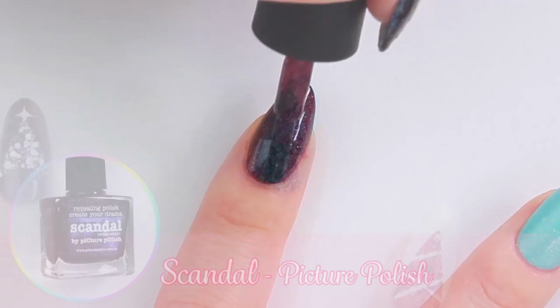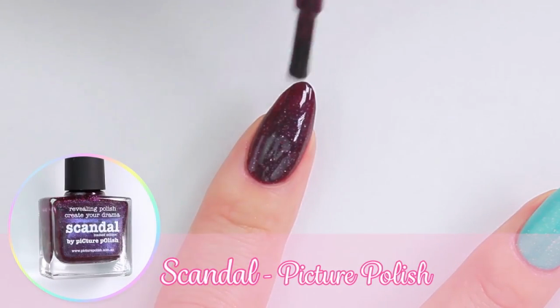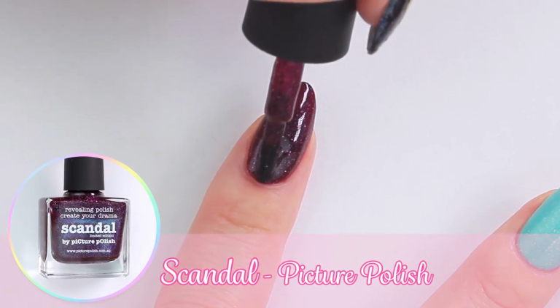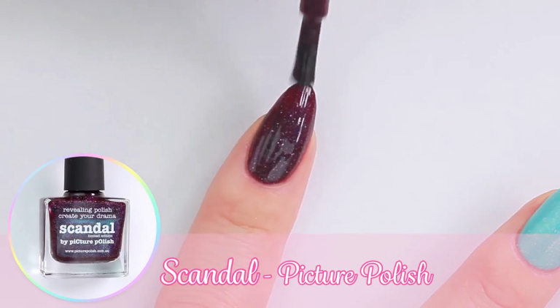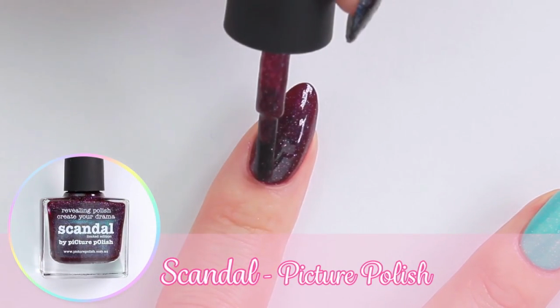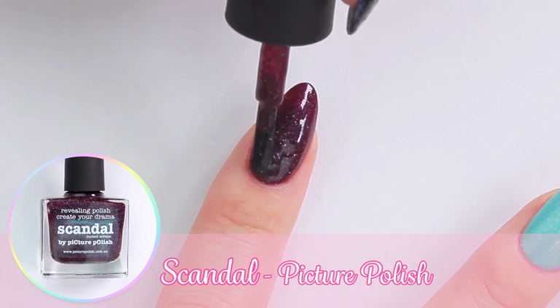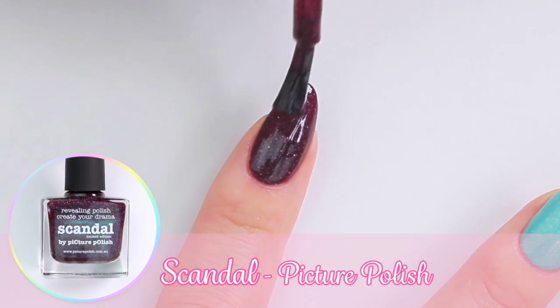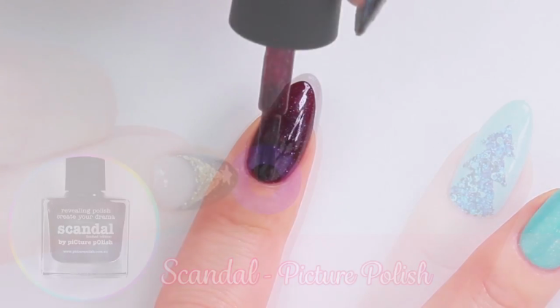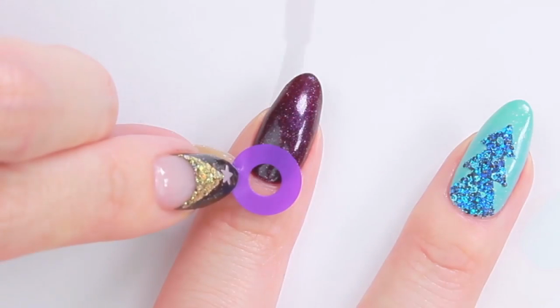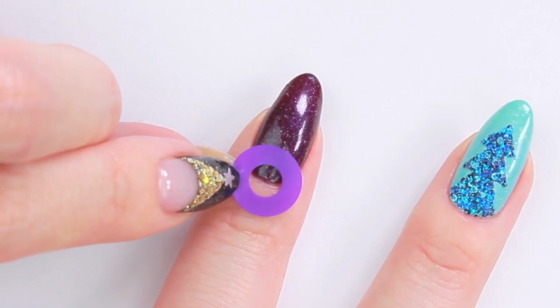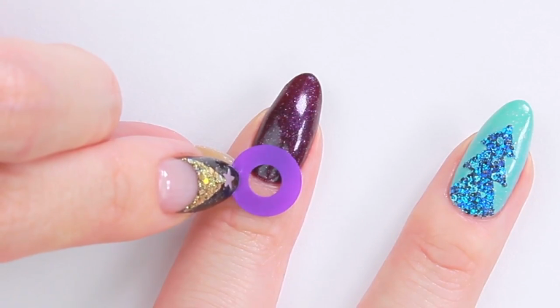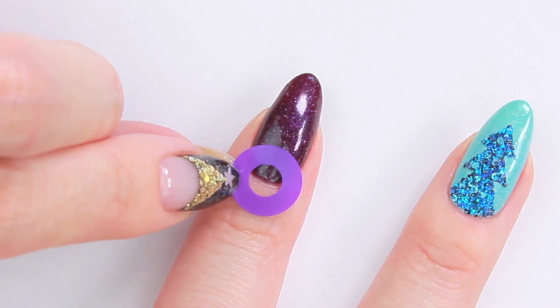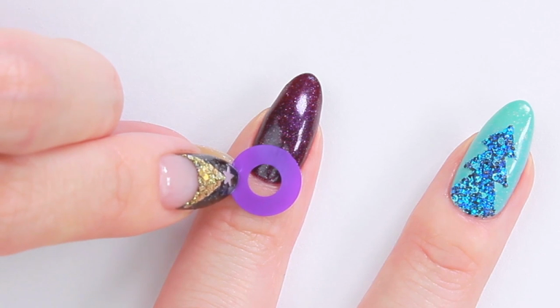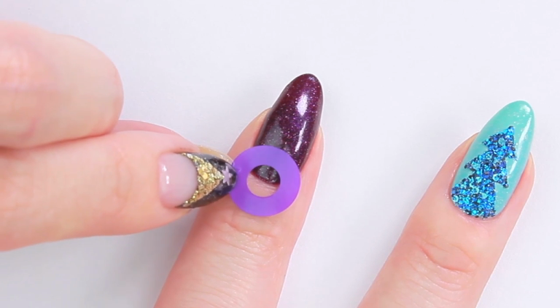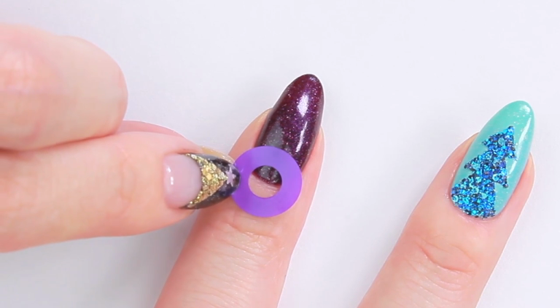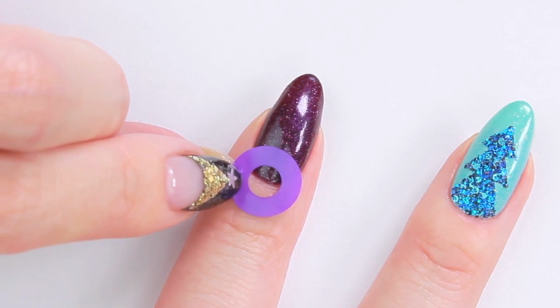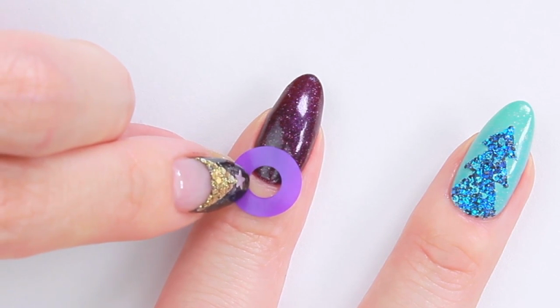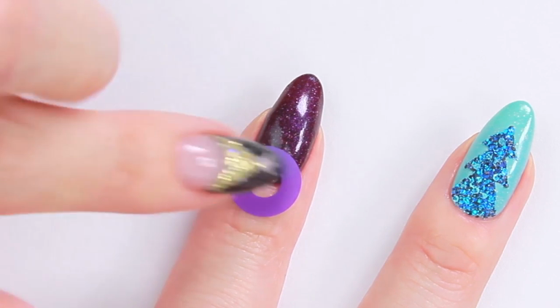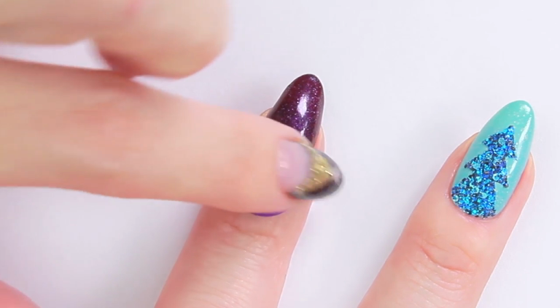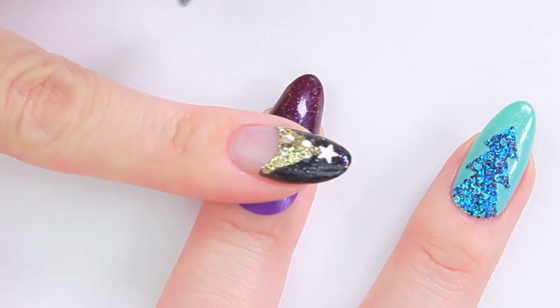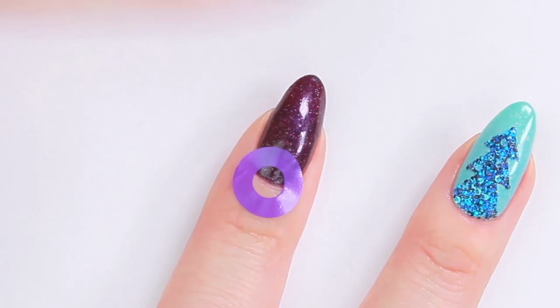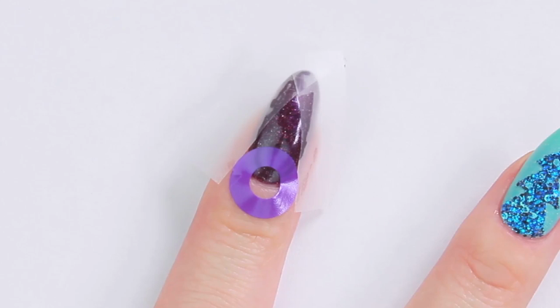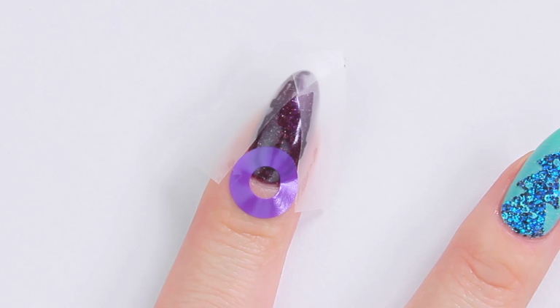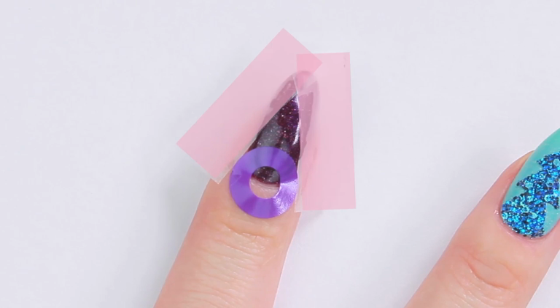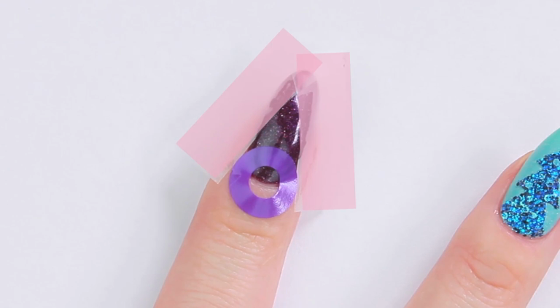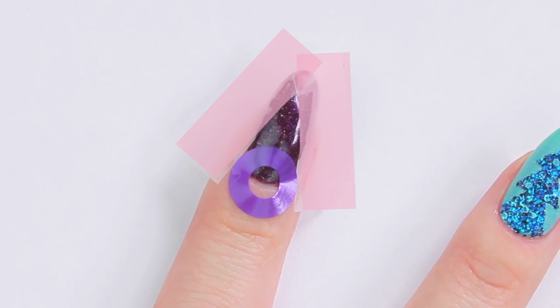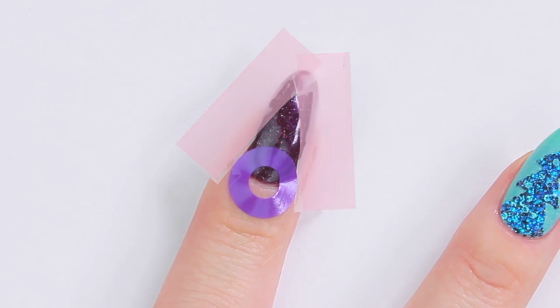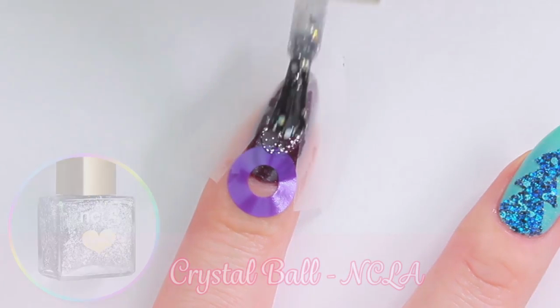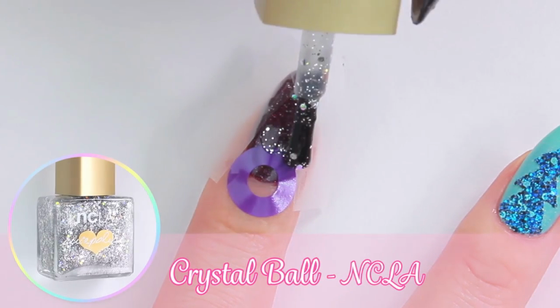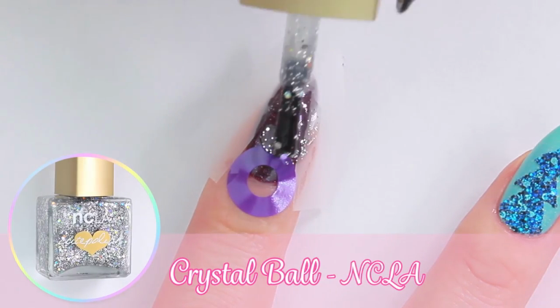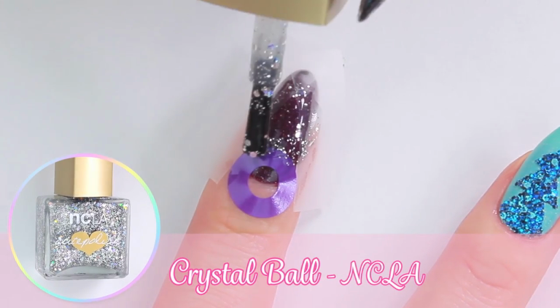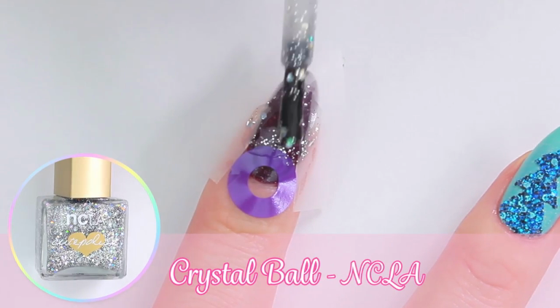For the fourth tree, I'm going to use a darker polish. This time I'm going to try making an arched tree bottom using a circle vinyl. Again, place two strips of tape and then apply one coat of silver glitter polish.